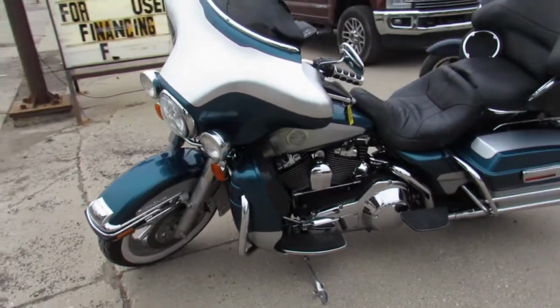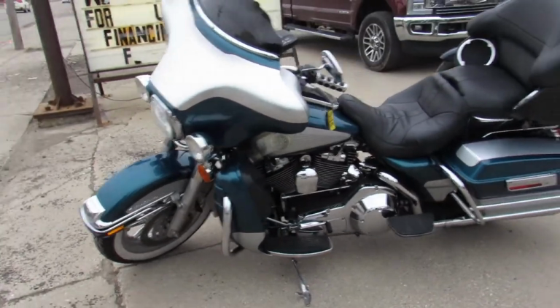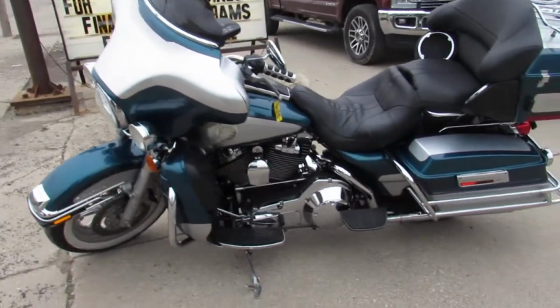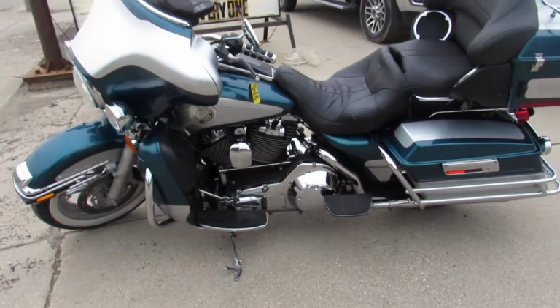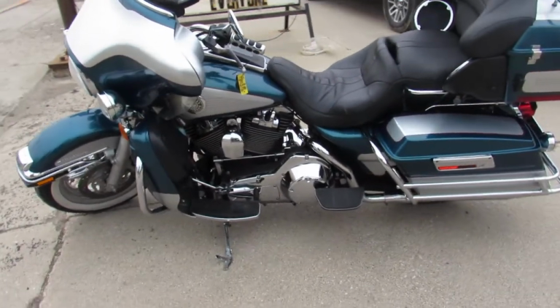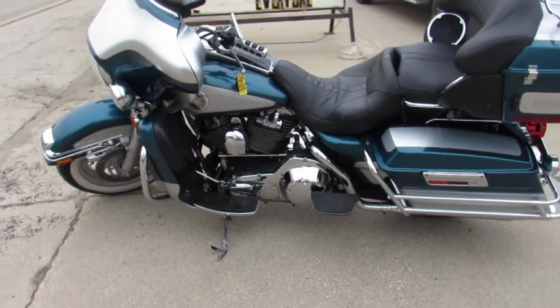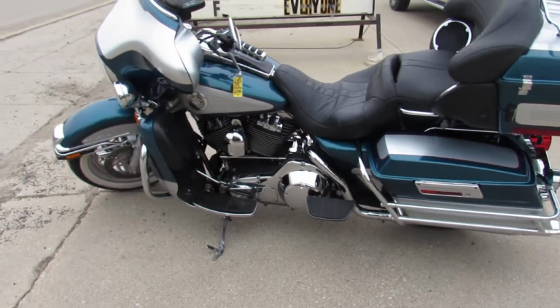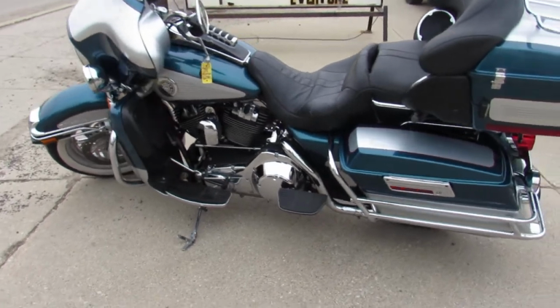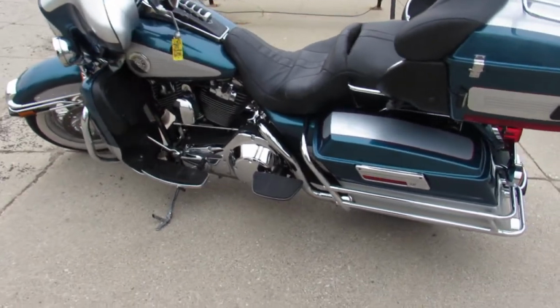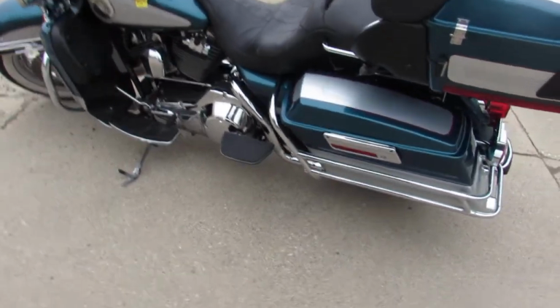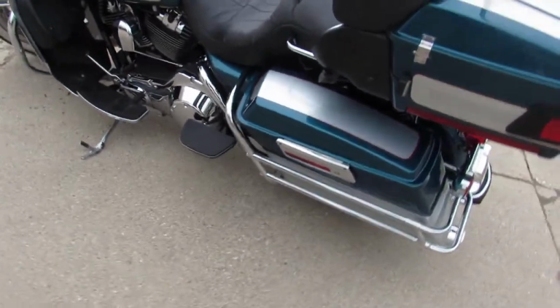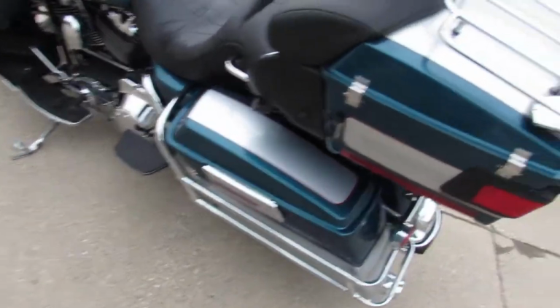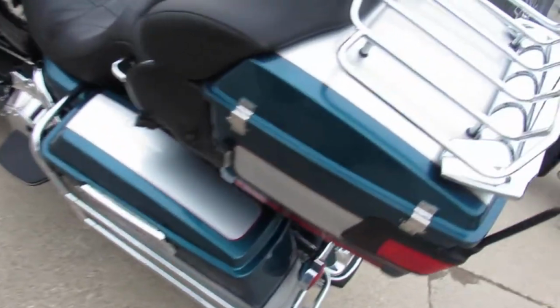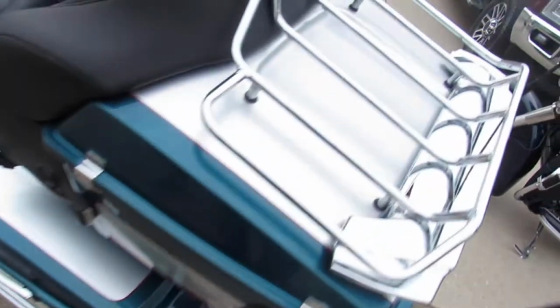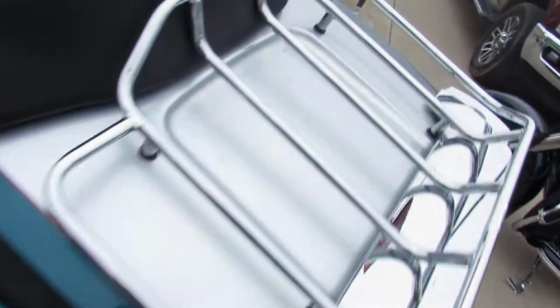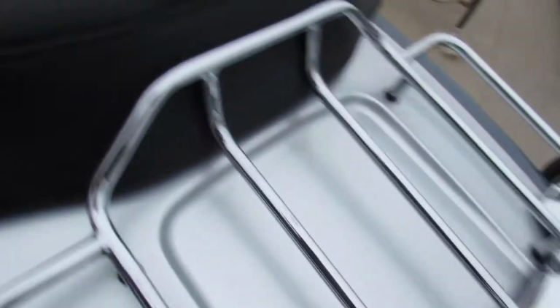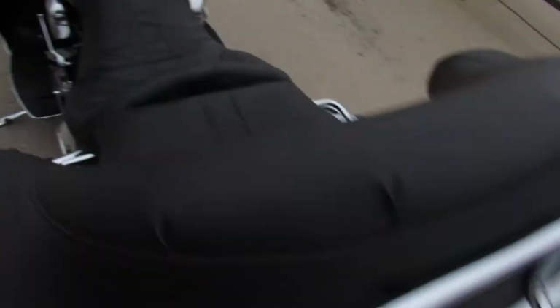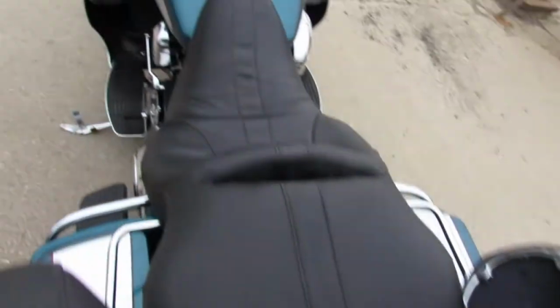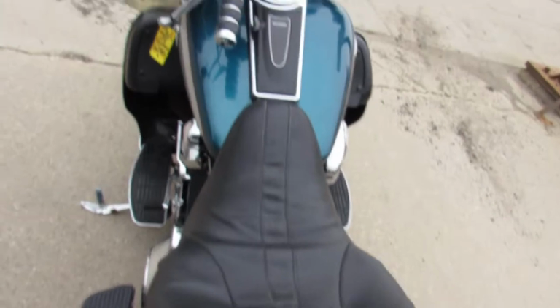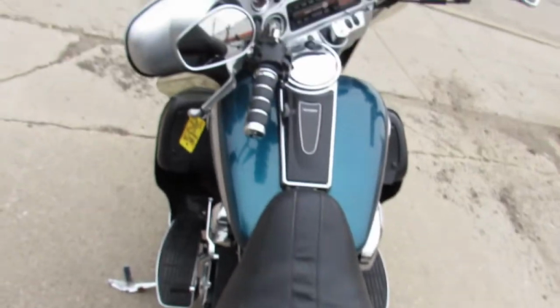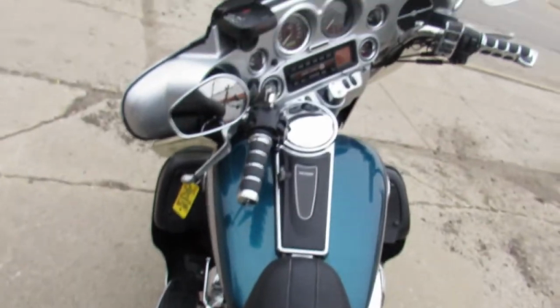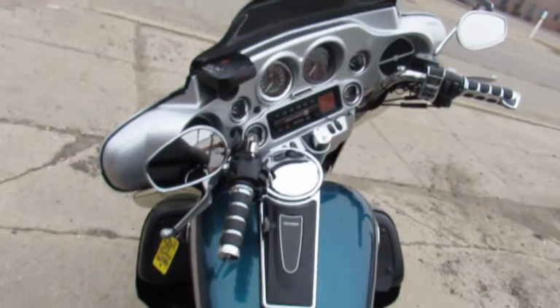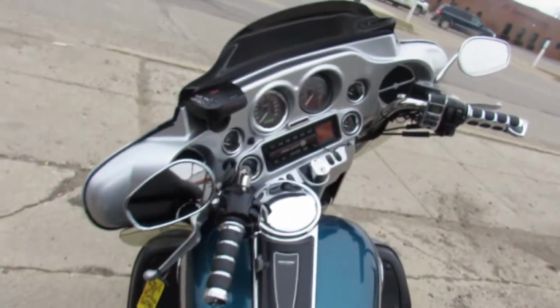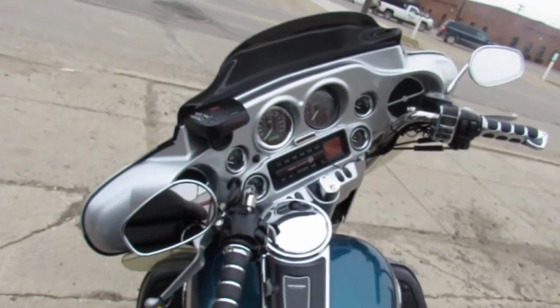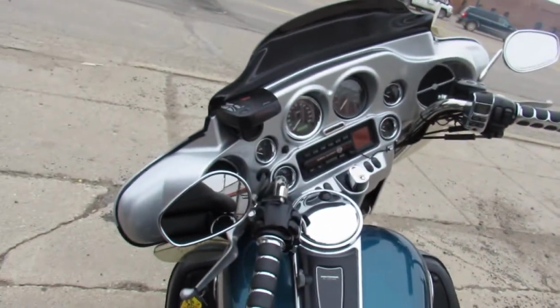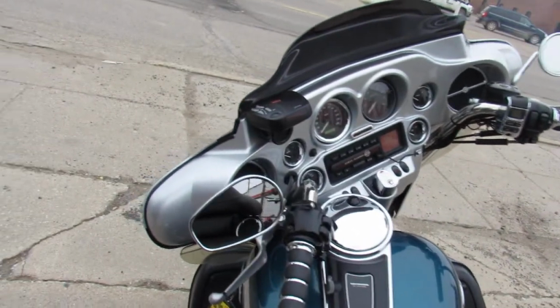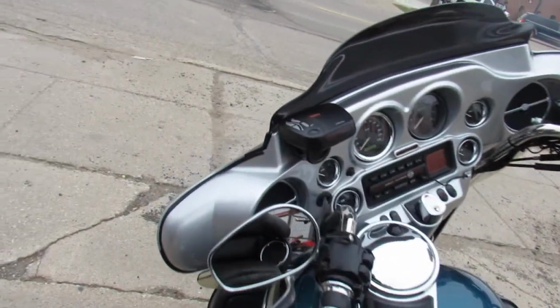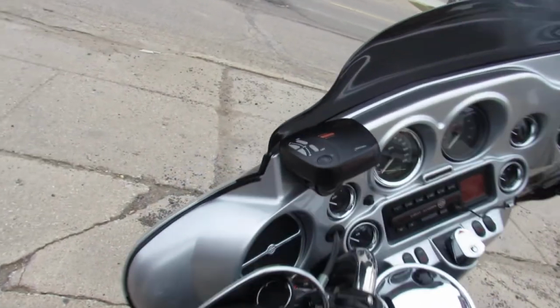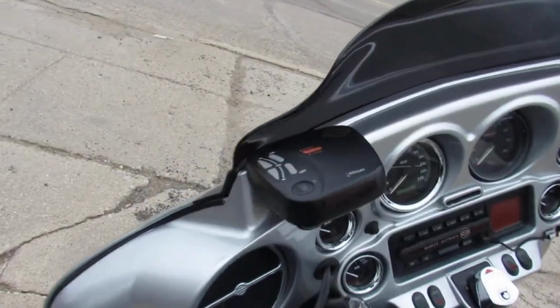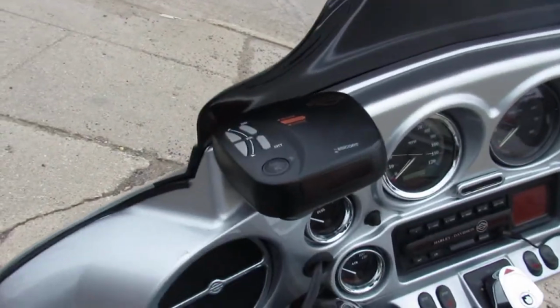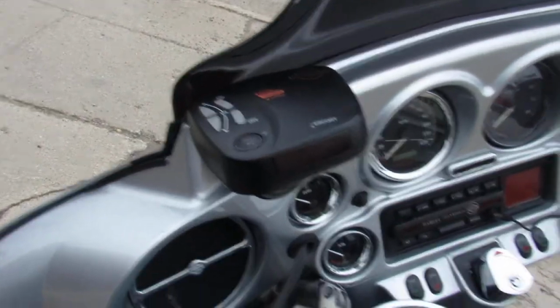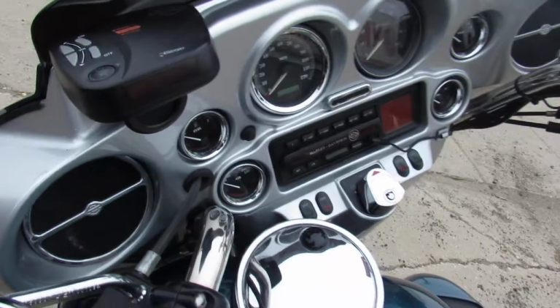Take a close look at this old school Ultra. Hard to find color, chrome wheels, Screamin' Eagle intake, new white walls — give this Ultra Classic the nostalgic Harley look.